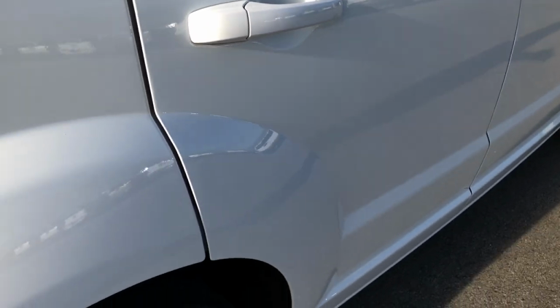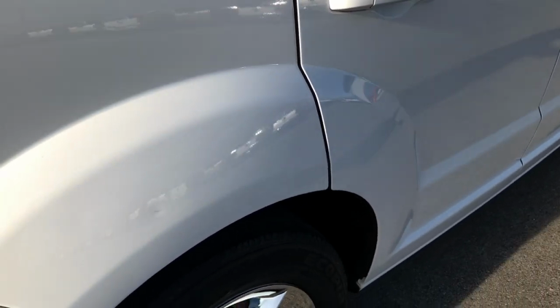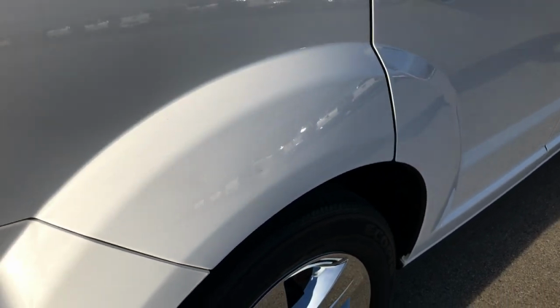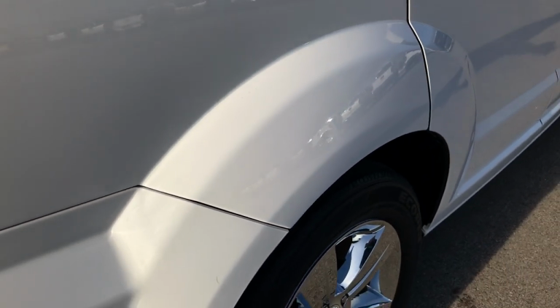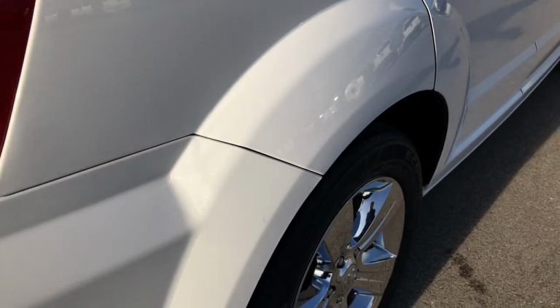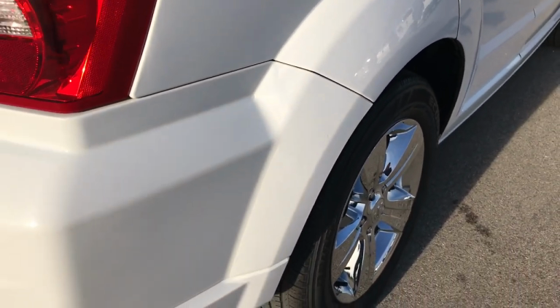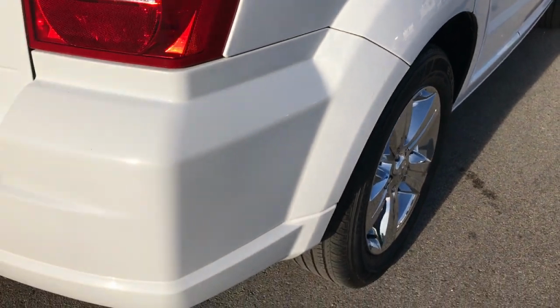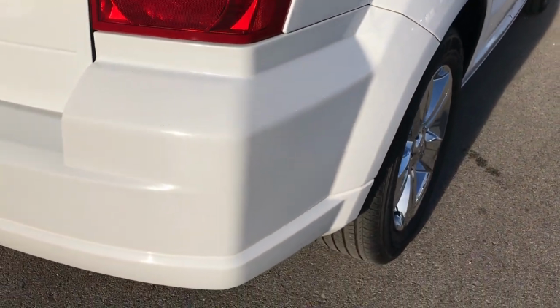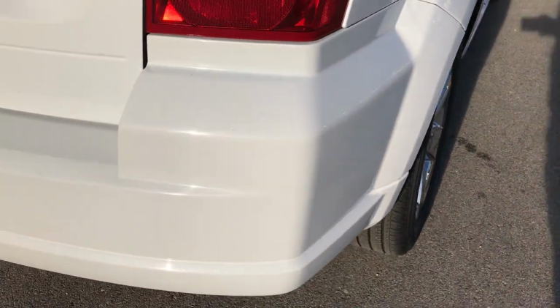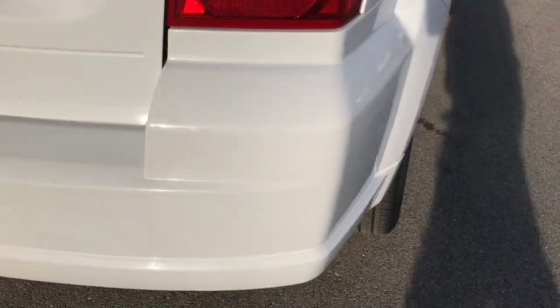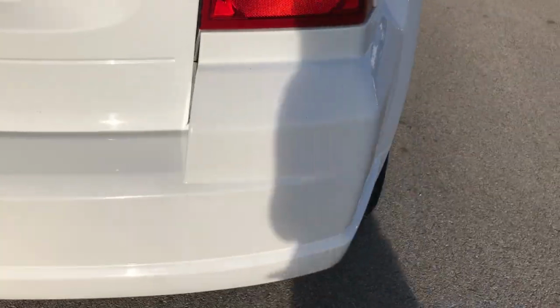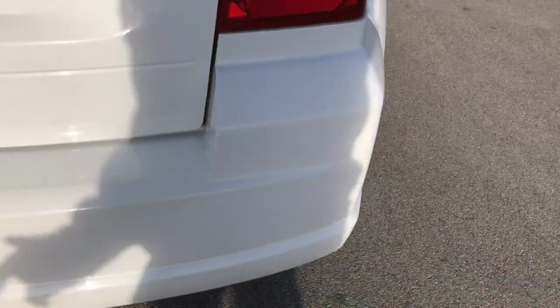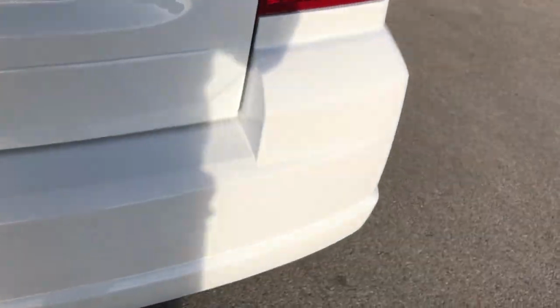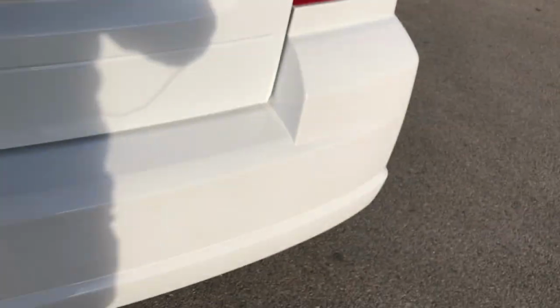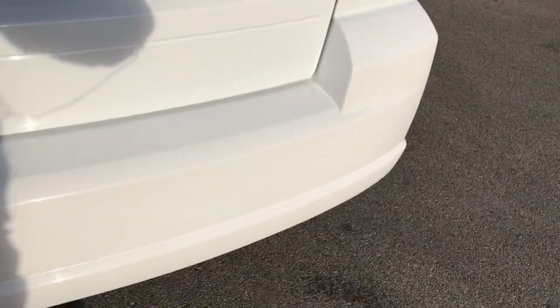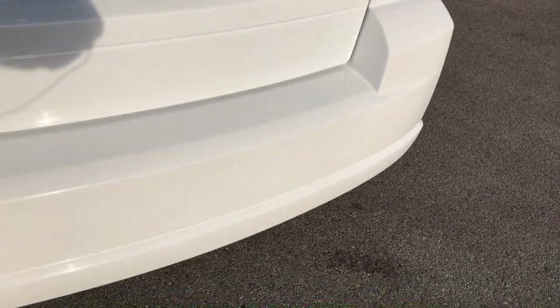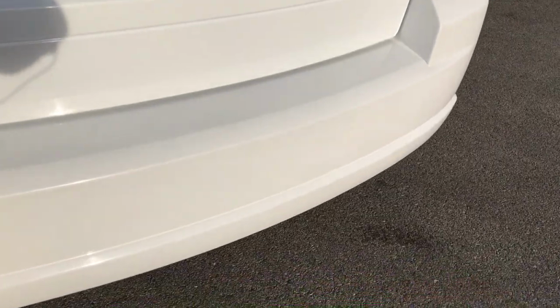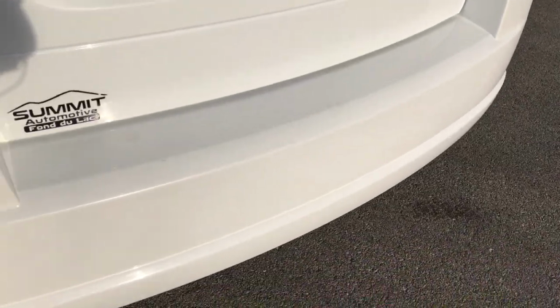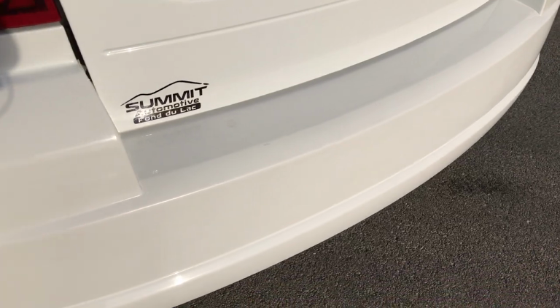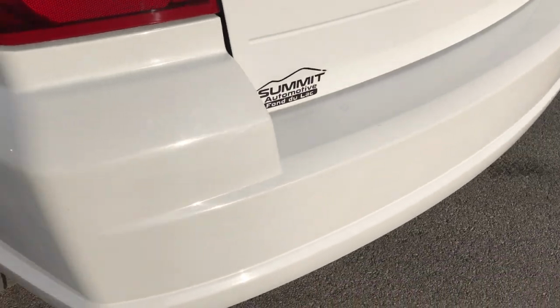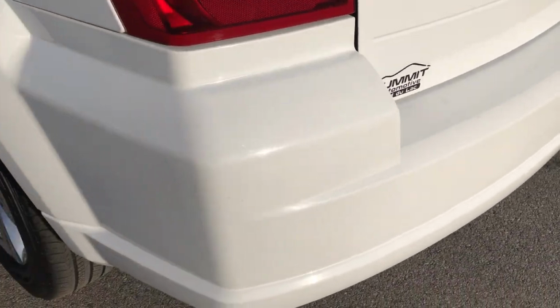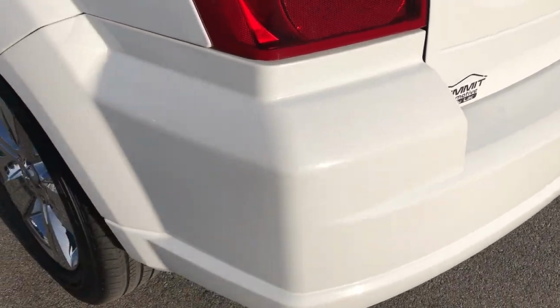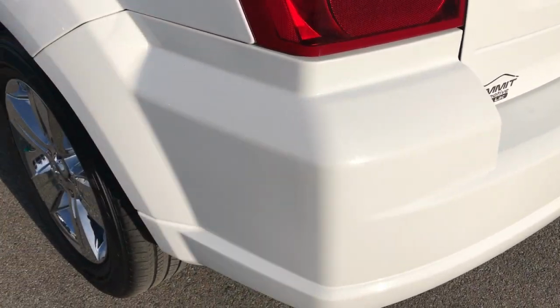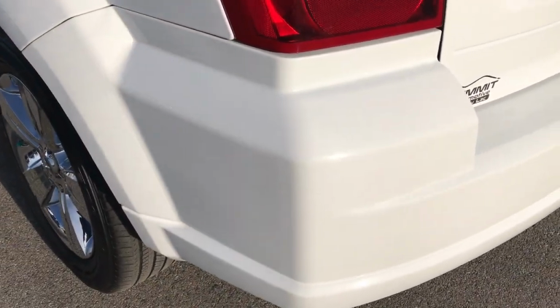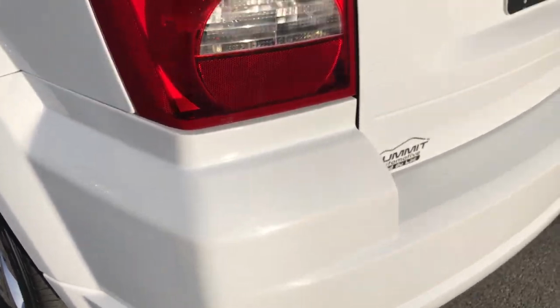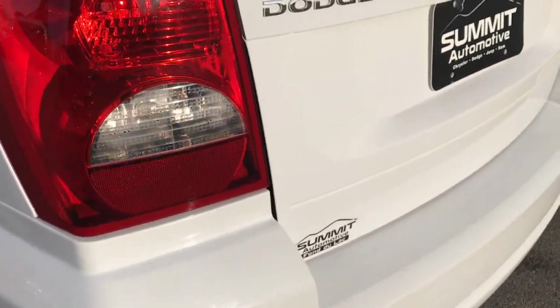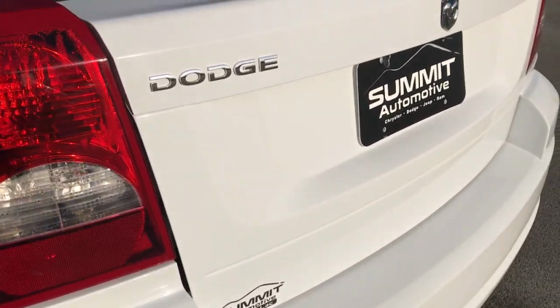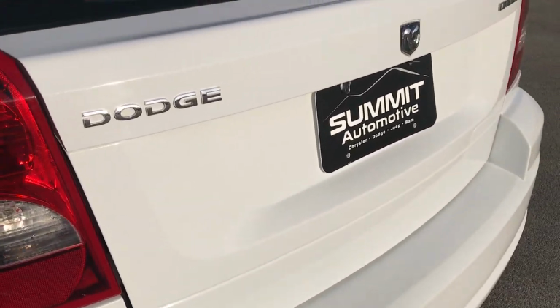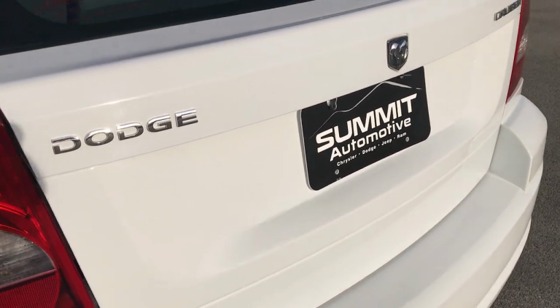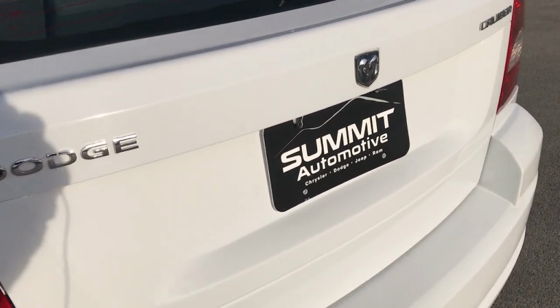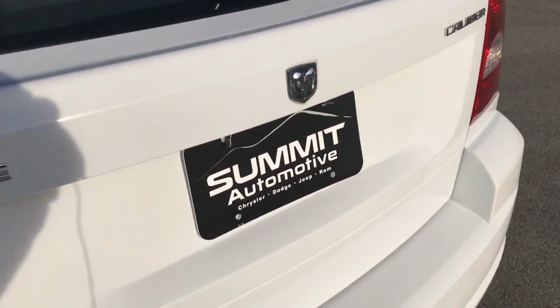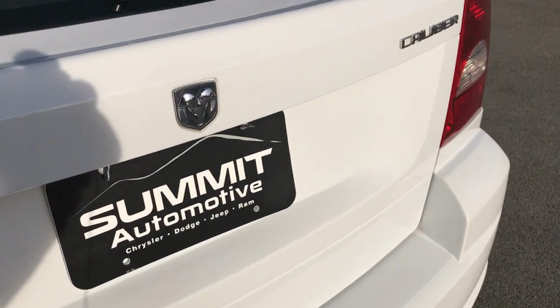There is one tiny little ding on the rear fender — nothing major. The rear bumper is very clean with no dents, dings, scuffs, or cracks on it. The rear gate is in excellent shape as well.